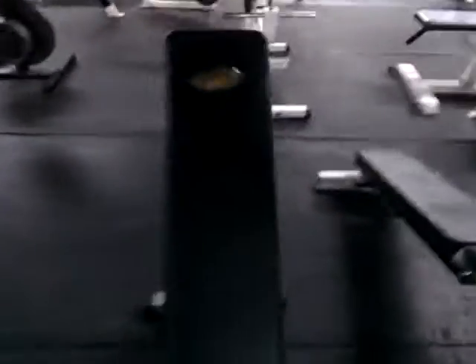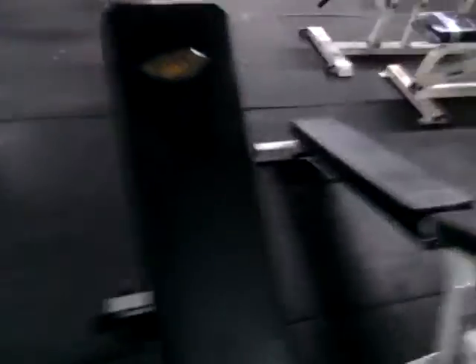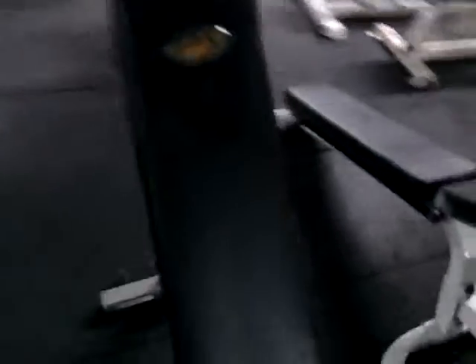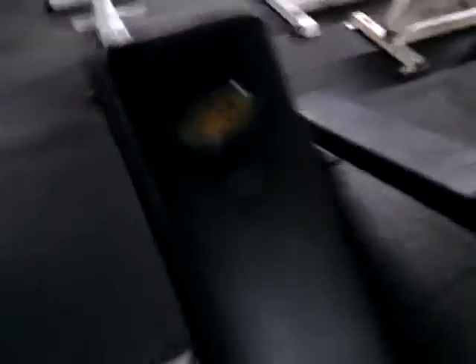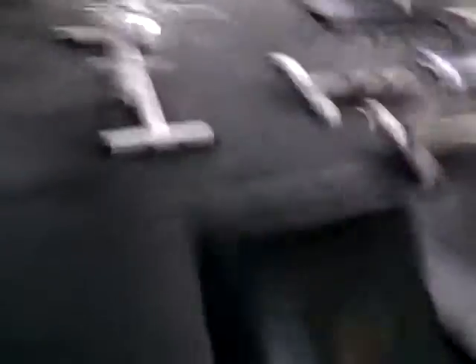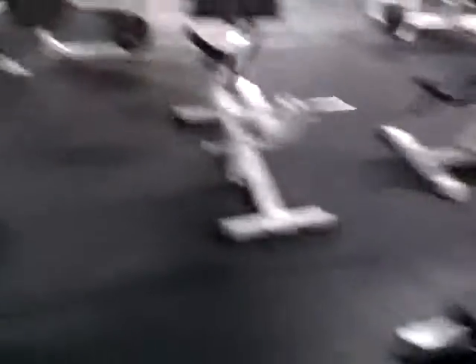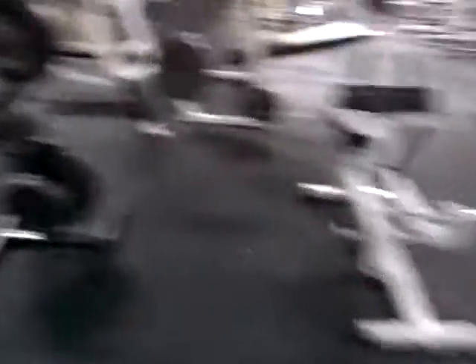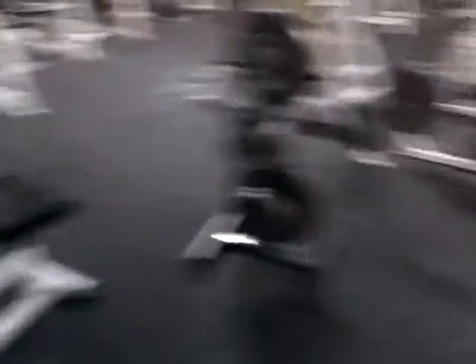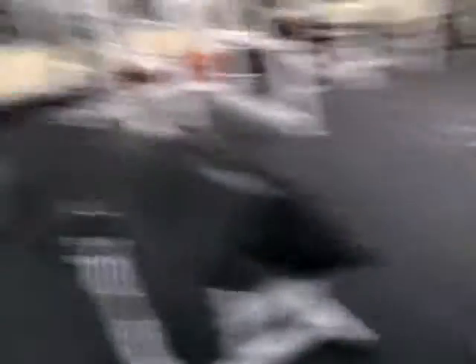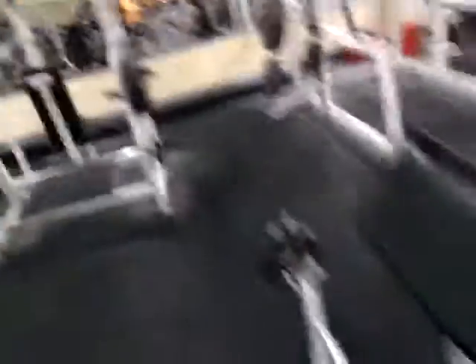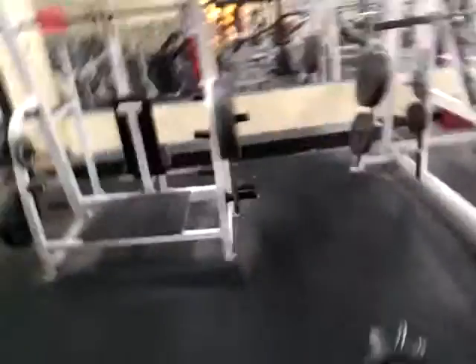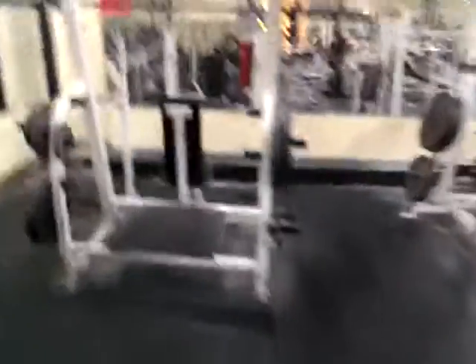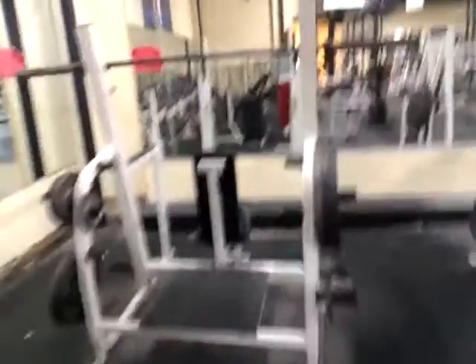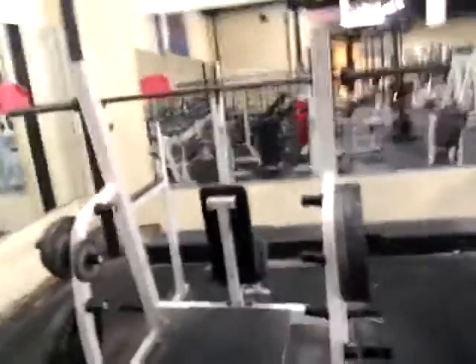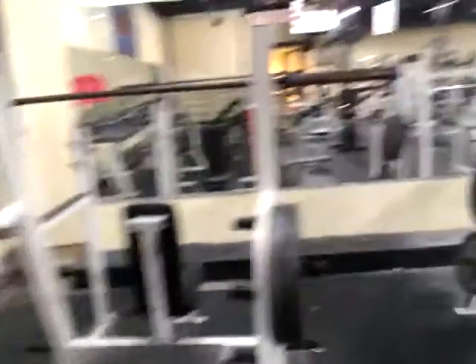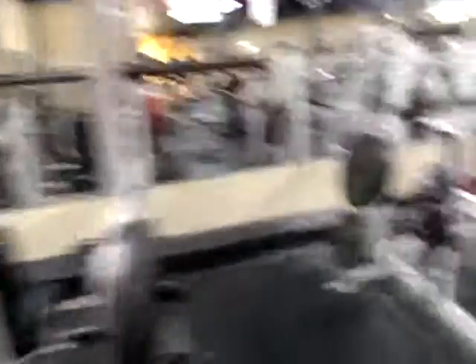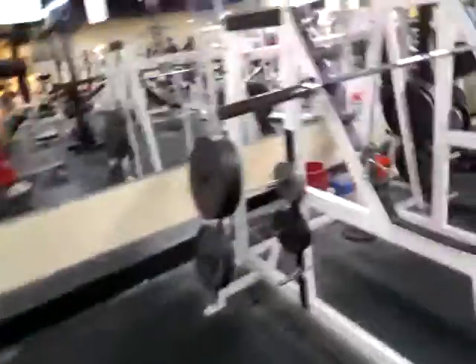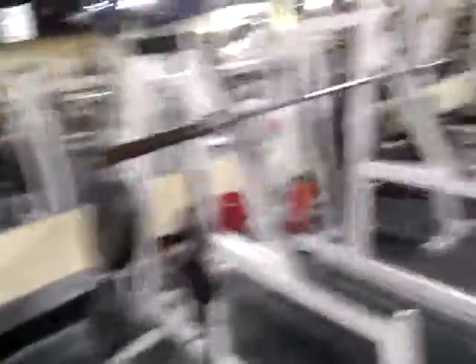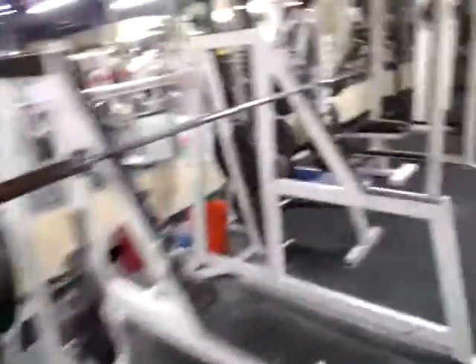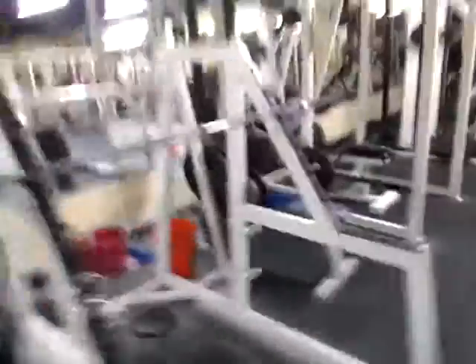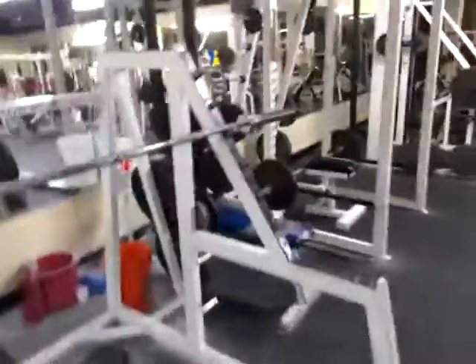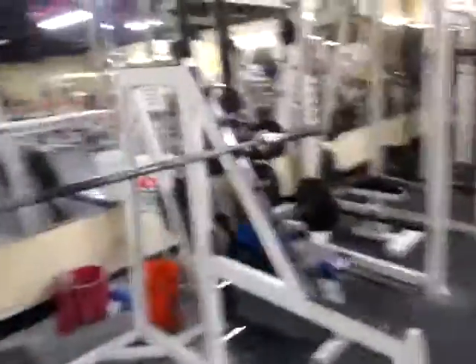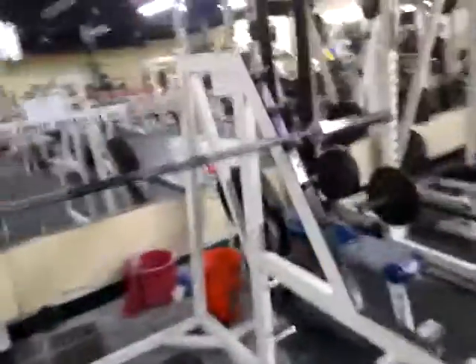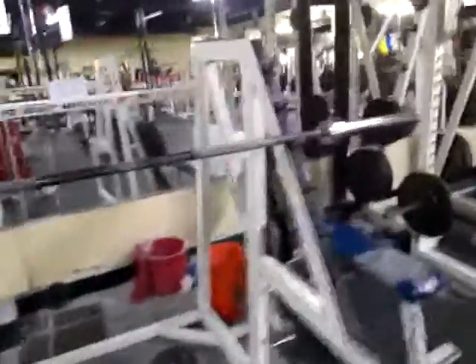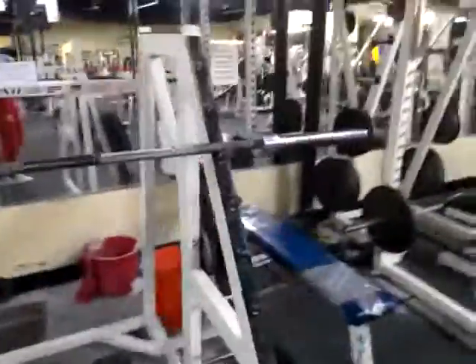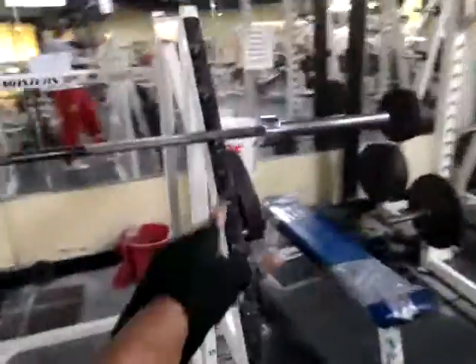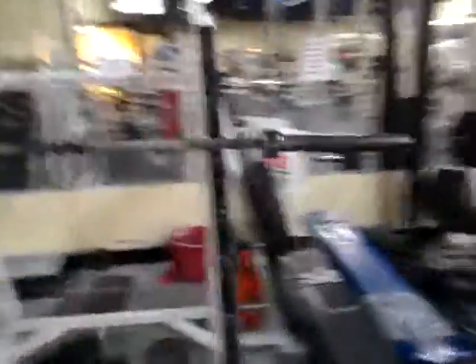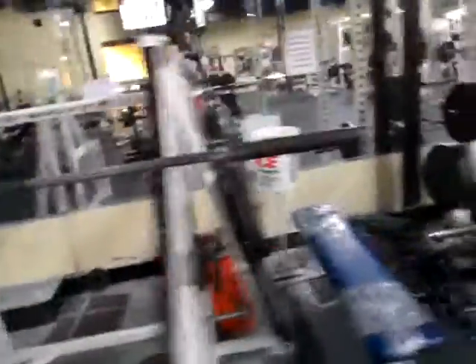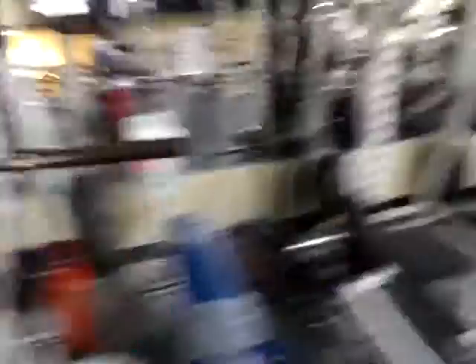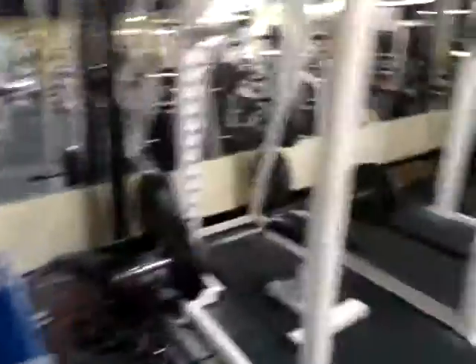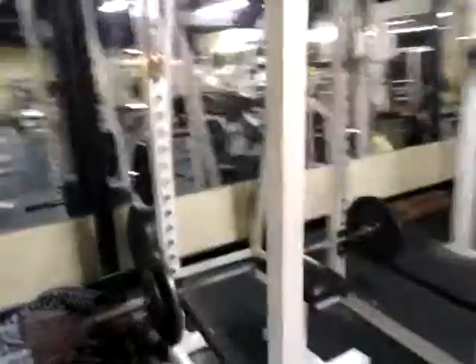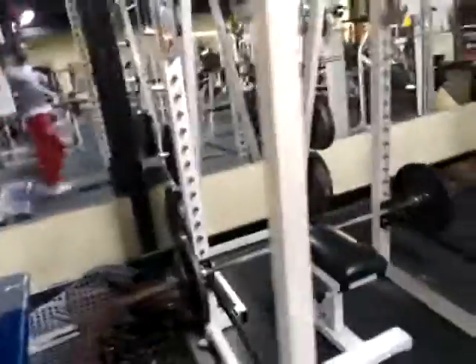These are the incline dumbbells — I like doing the incline presses. You got your shoulders over here. Squat machines, I don't really fool with that.